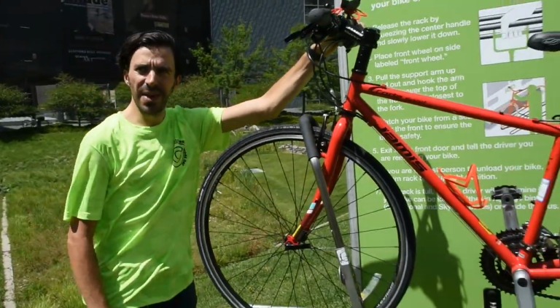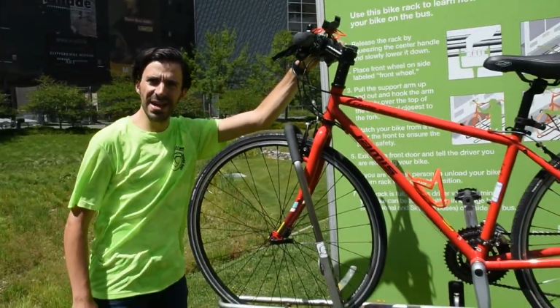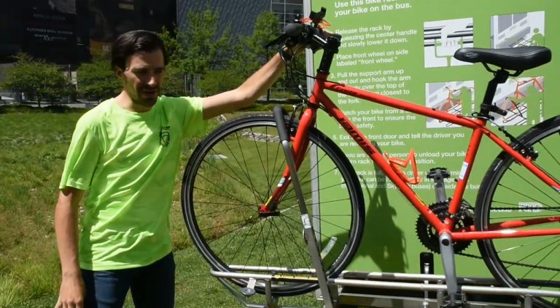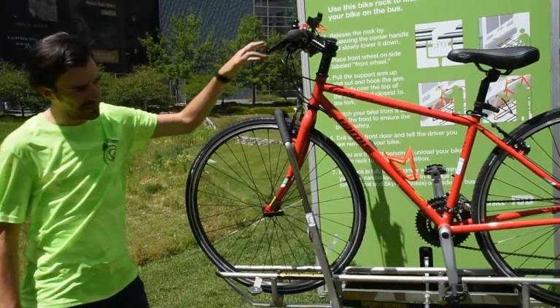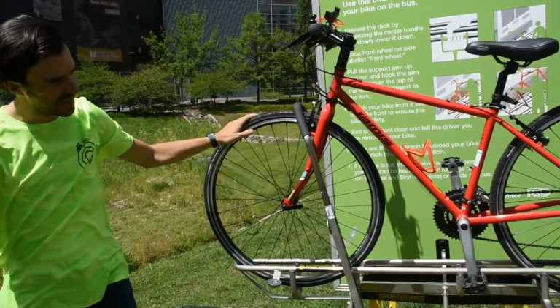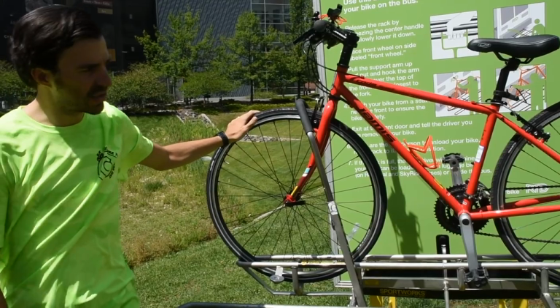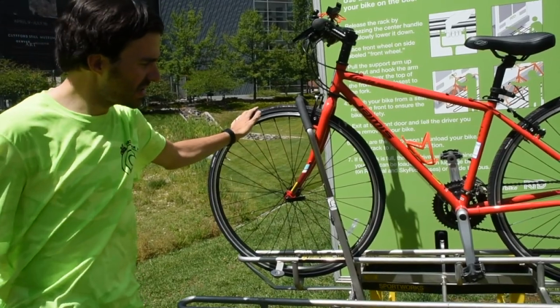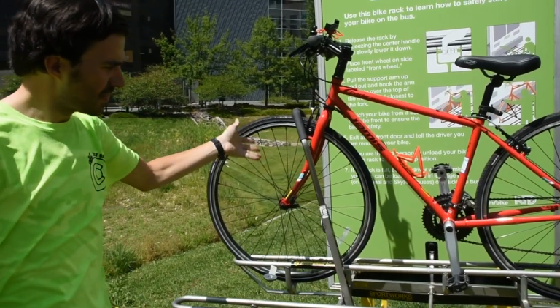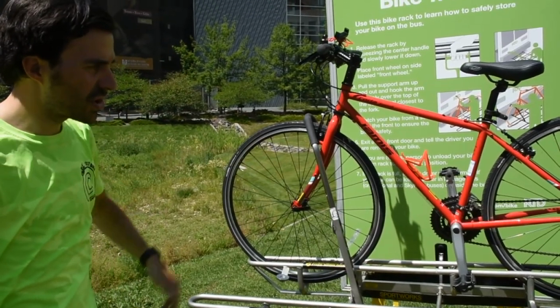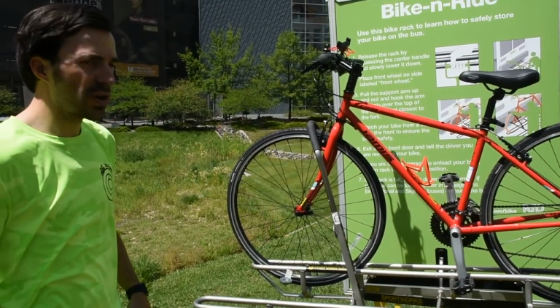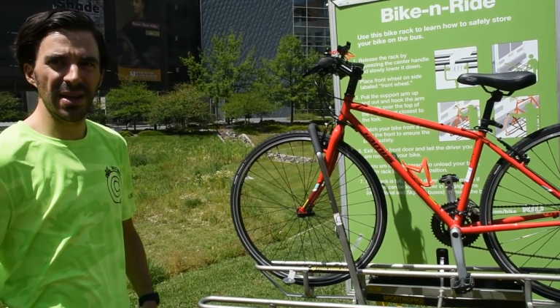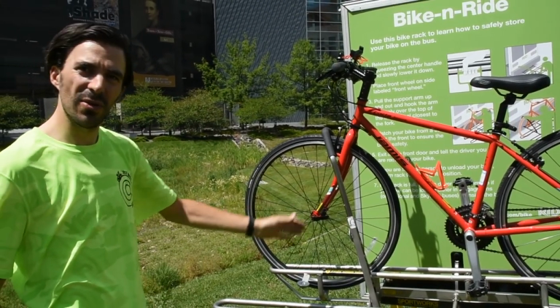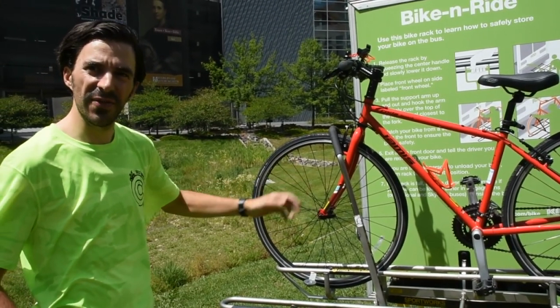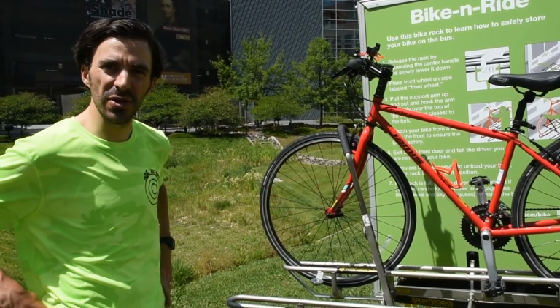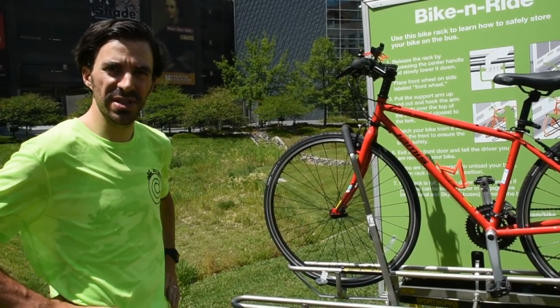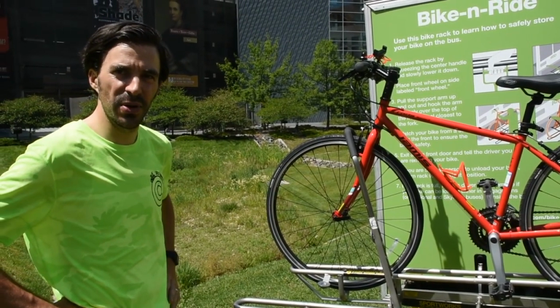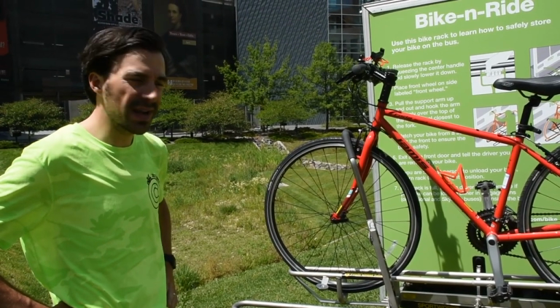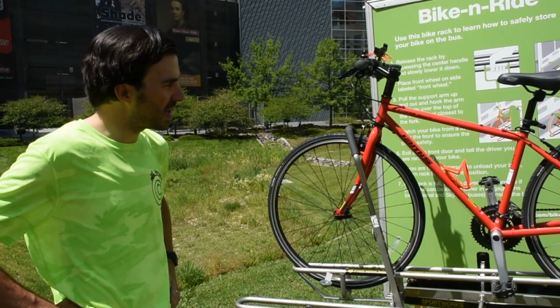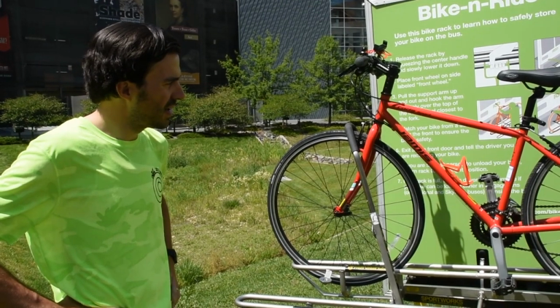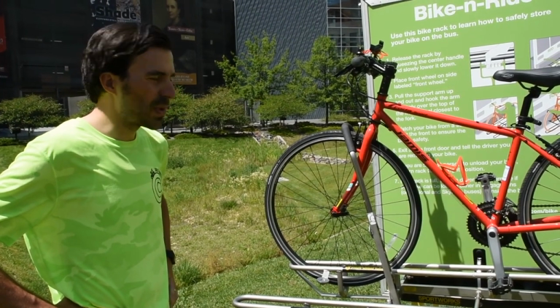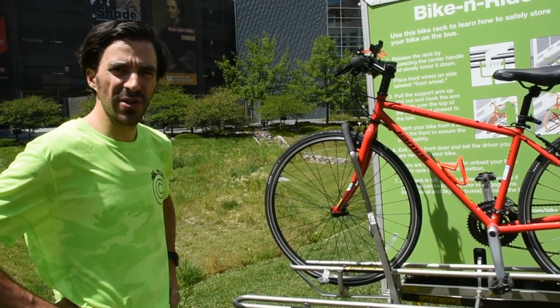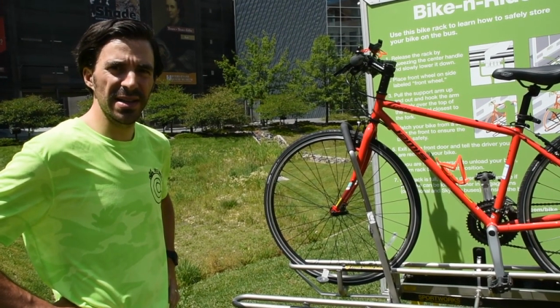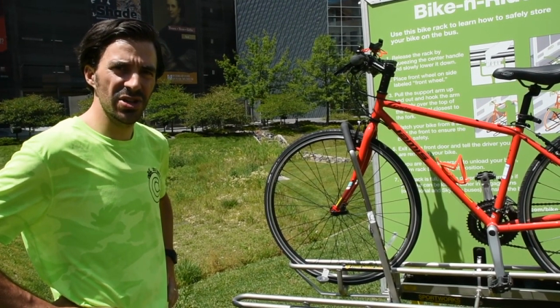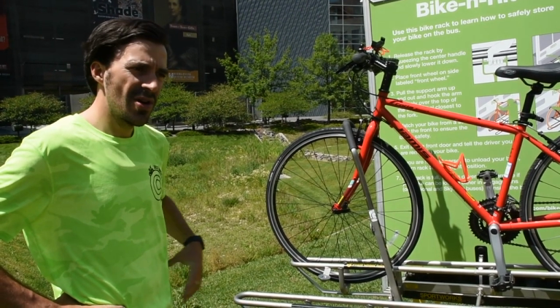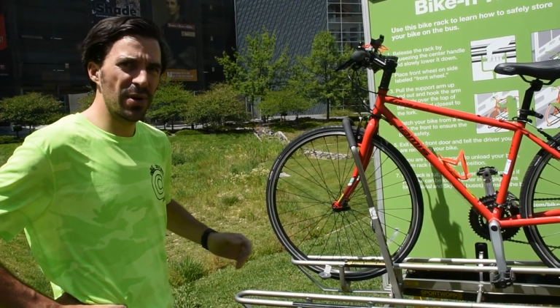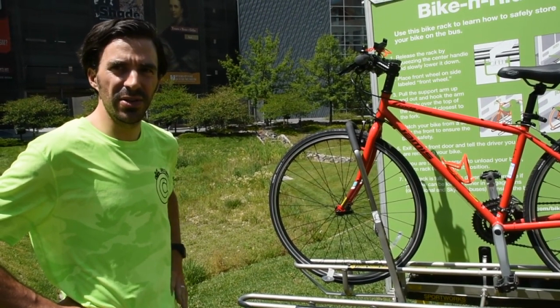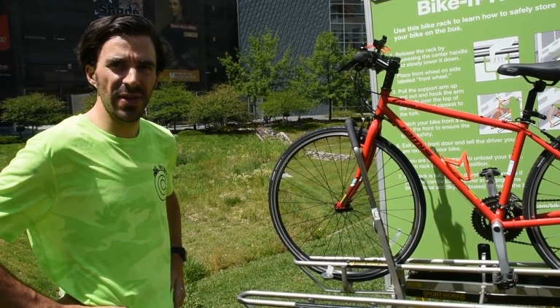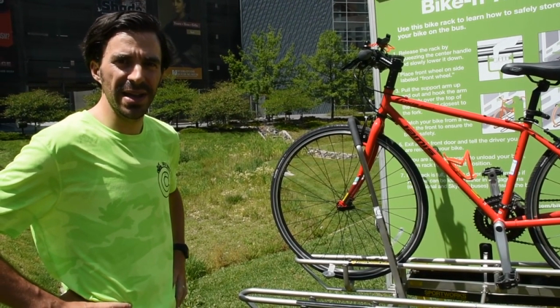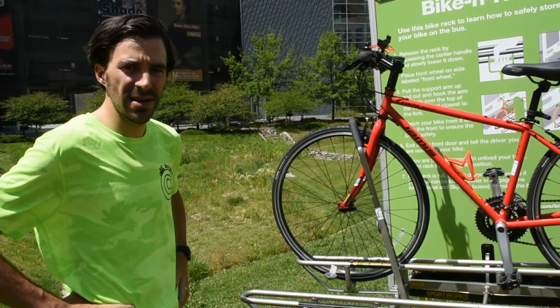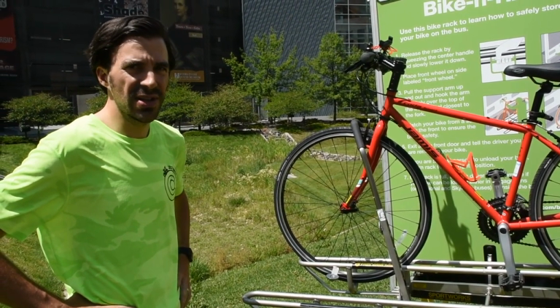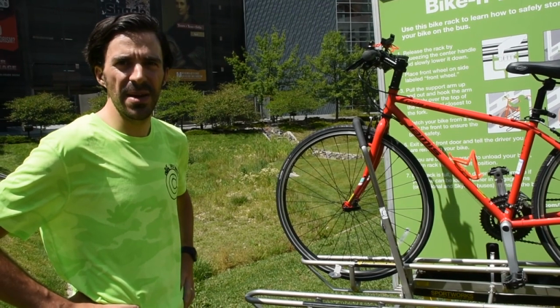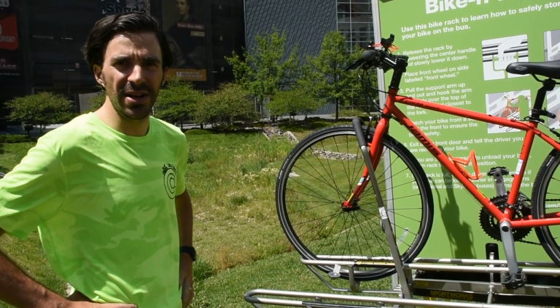Bike is now secure. As a courtesy, make sure to put your bike on the rear rack if you're the first person to put your bike on the bus. And when you reach your final destination, remember to tell the driver that your bike is there so you have time to take it off.